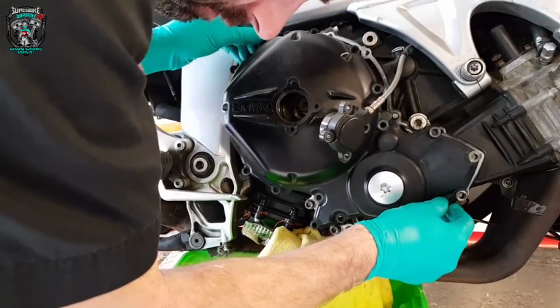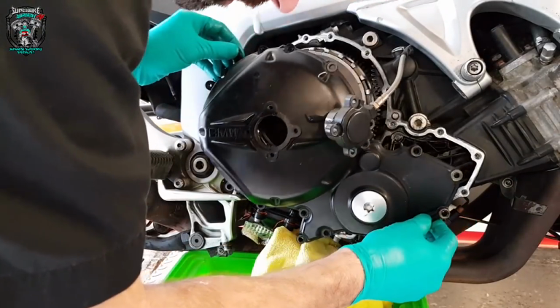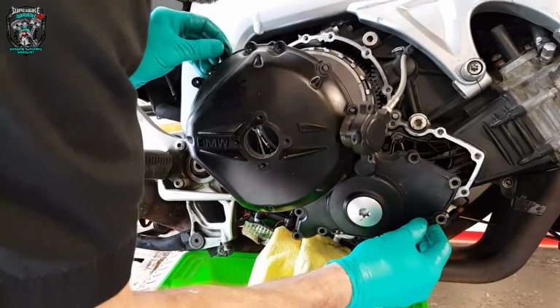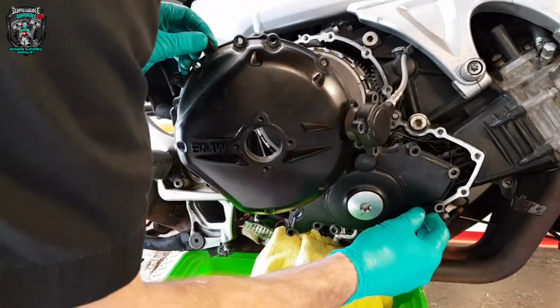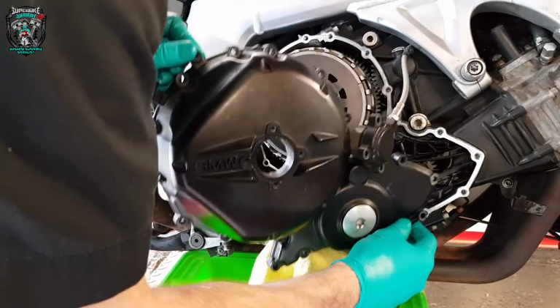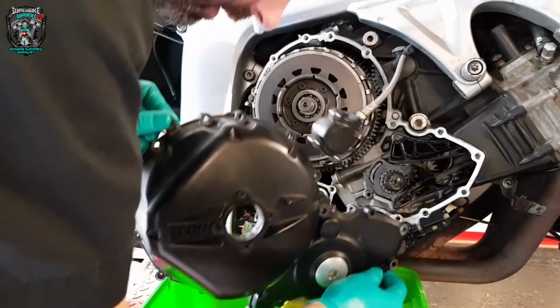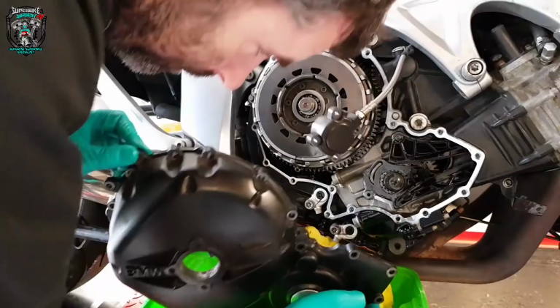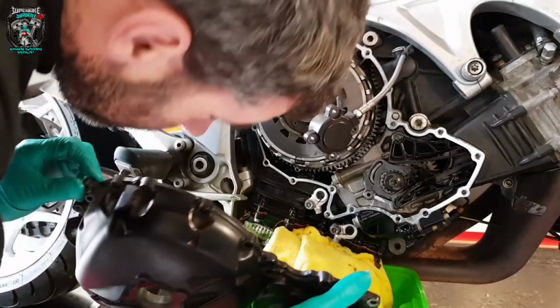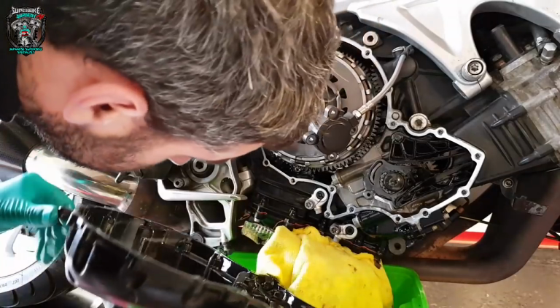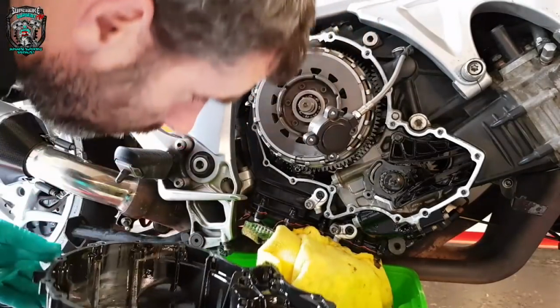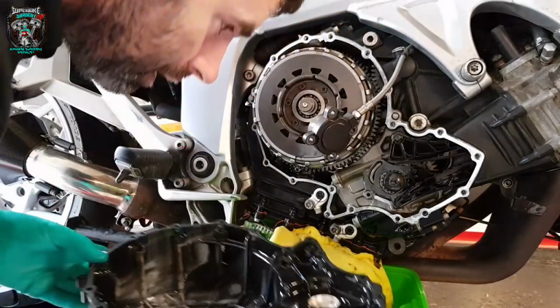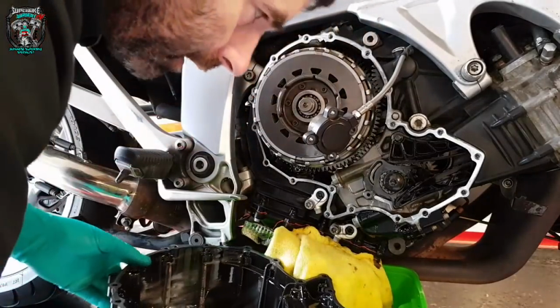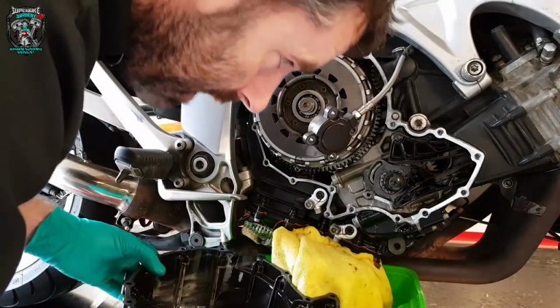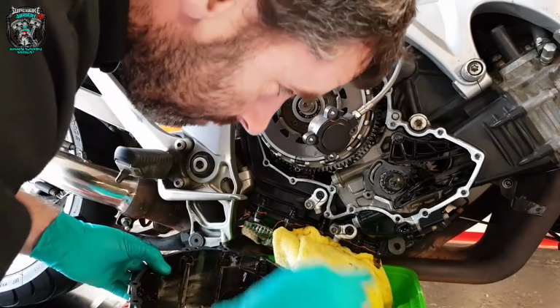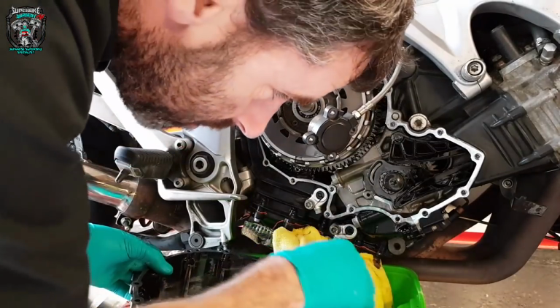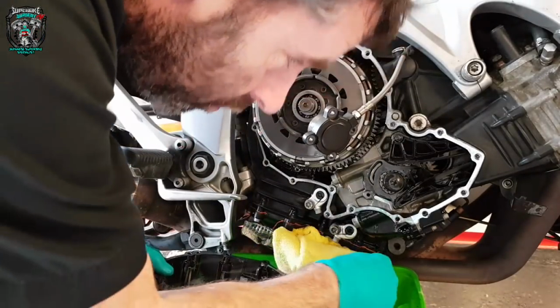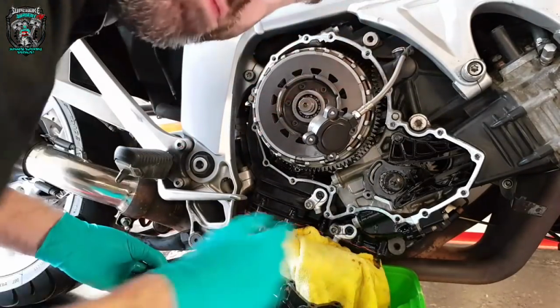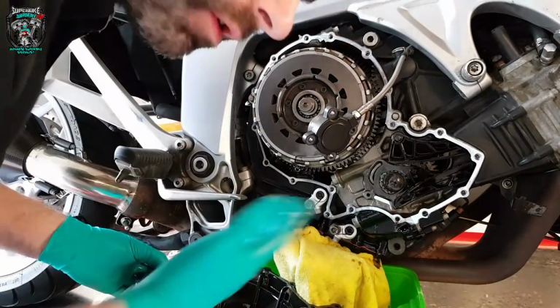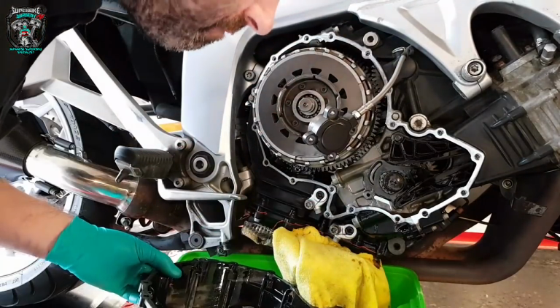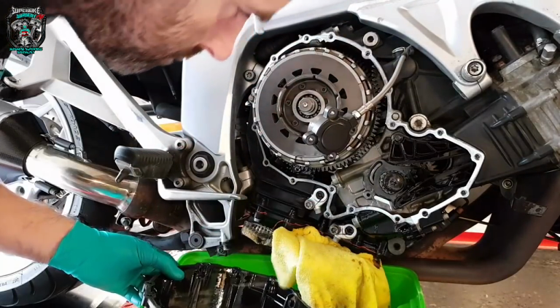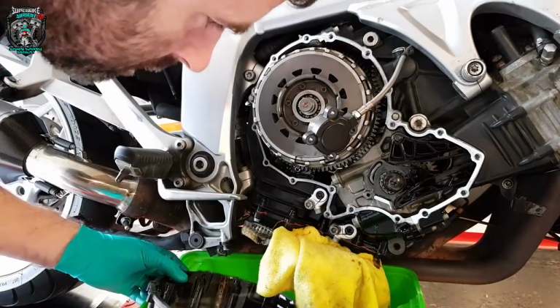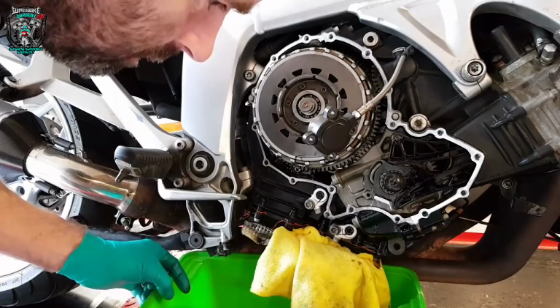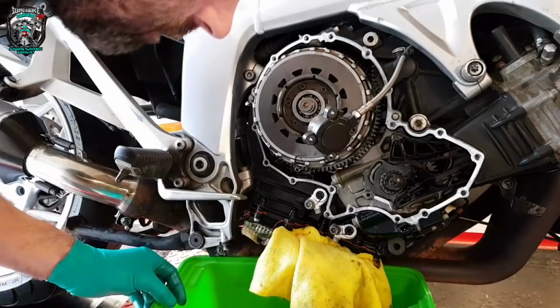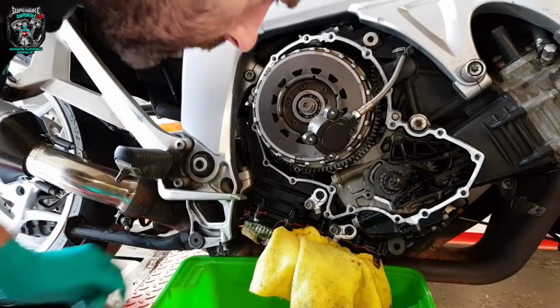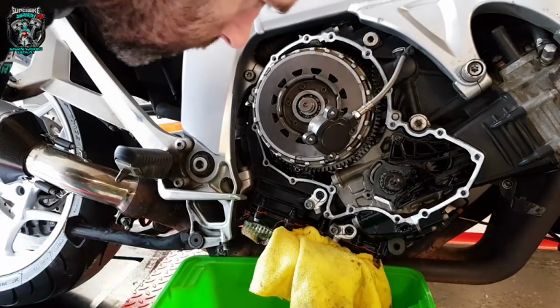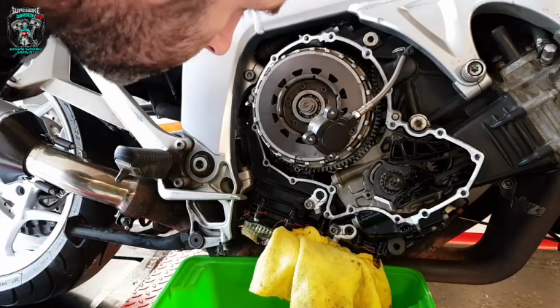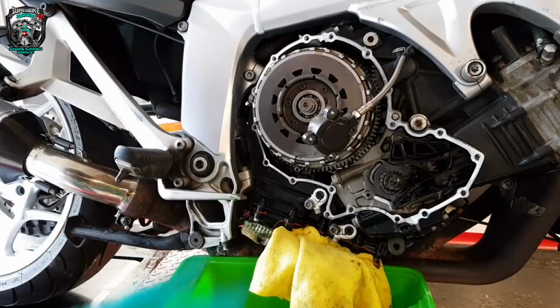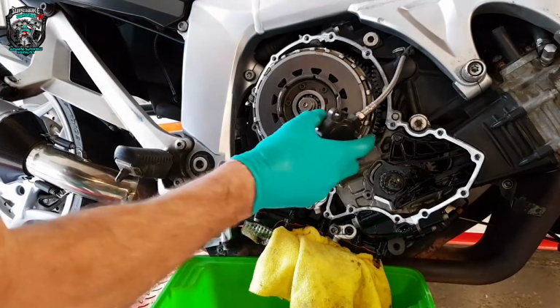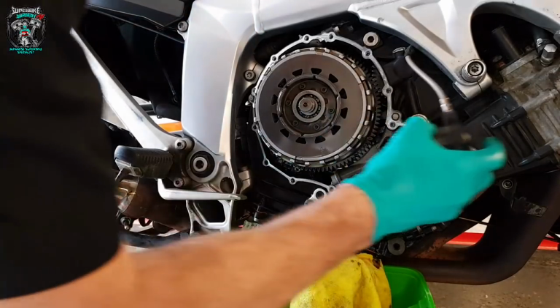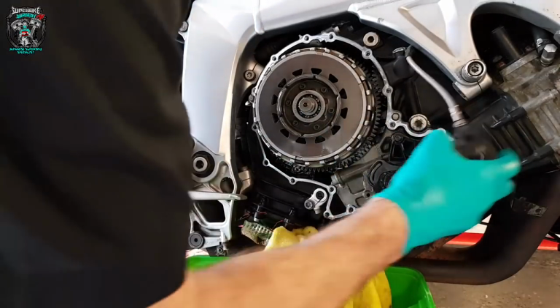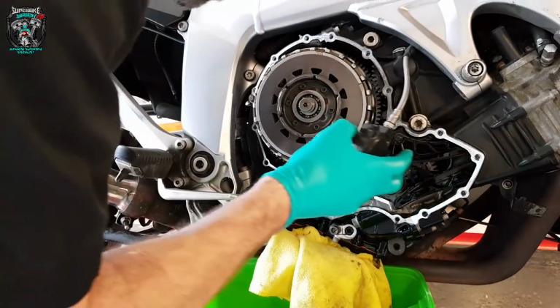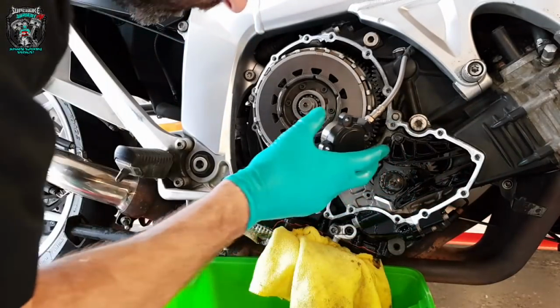Off it comes. A few dribbles of oil, but nothing to get too excited about. And there she is.